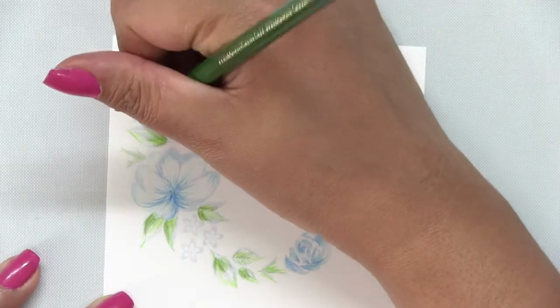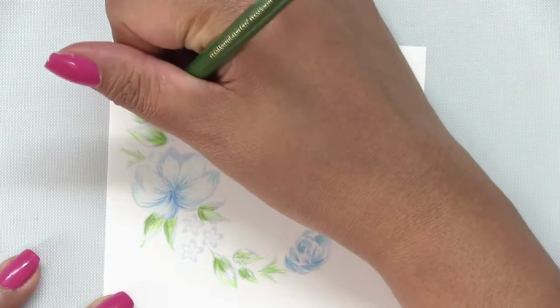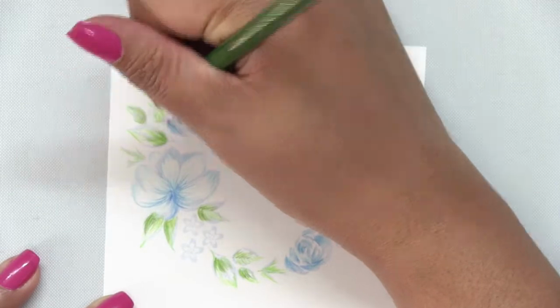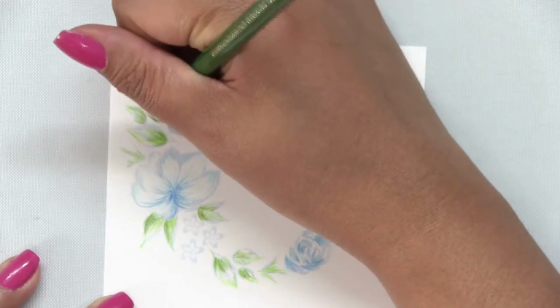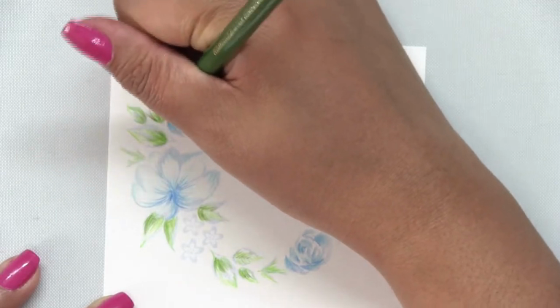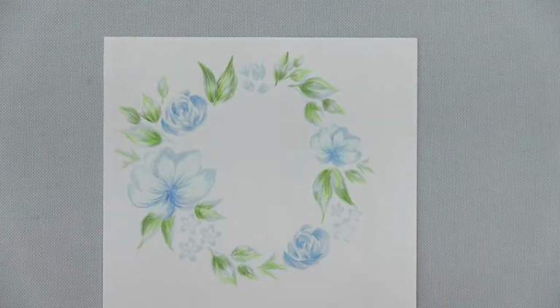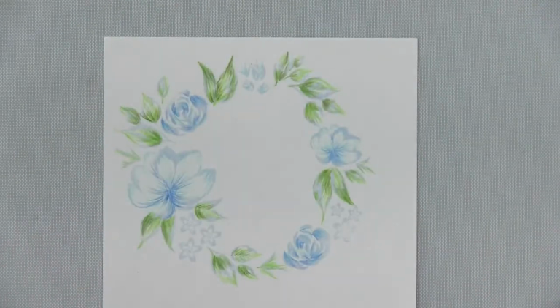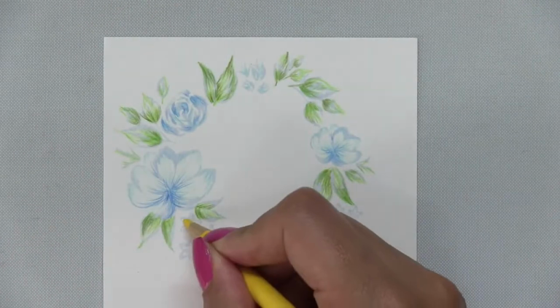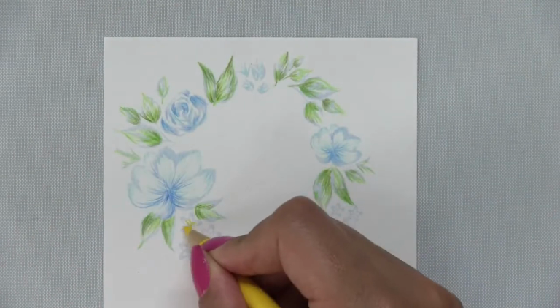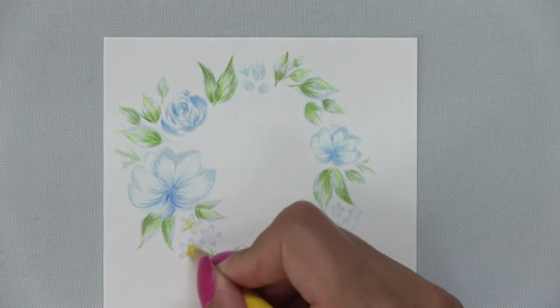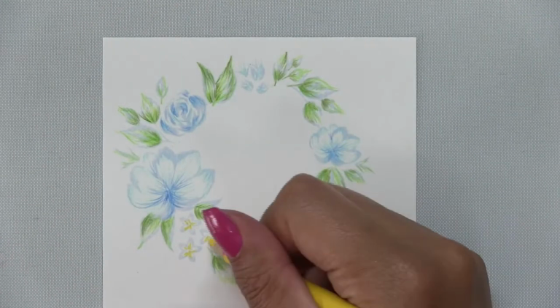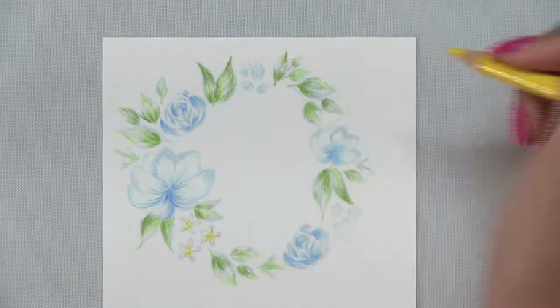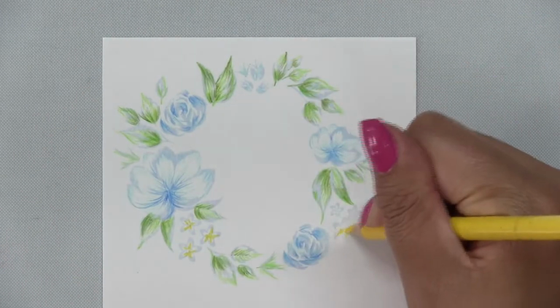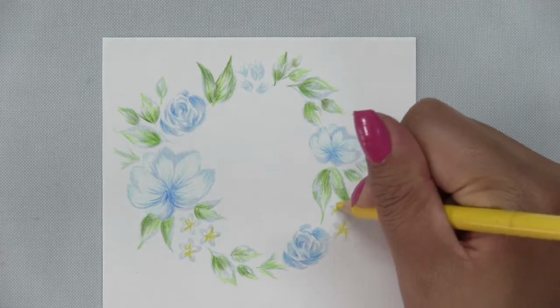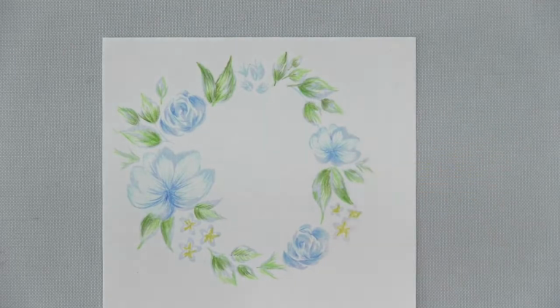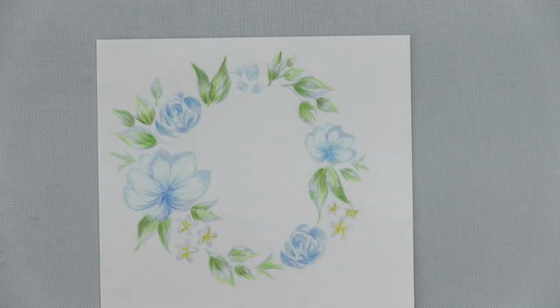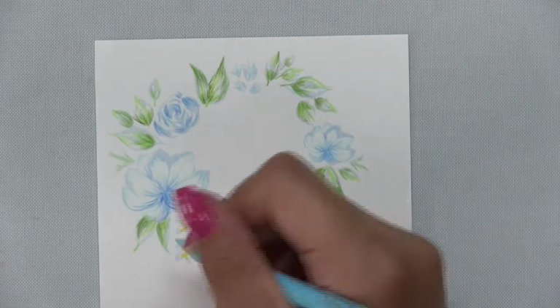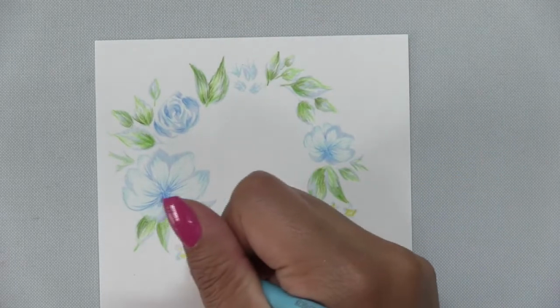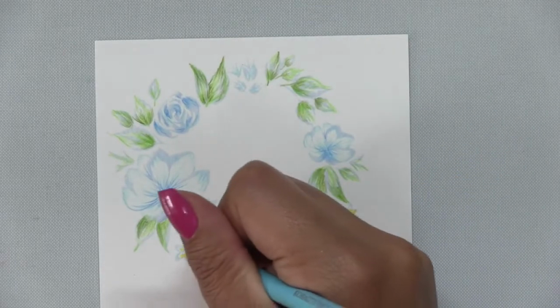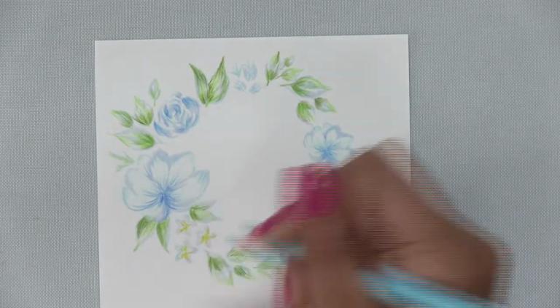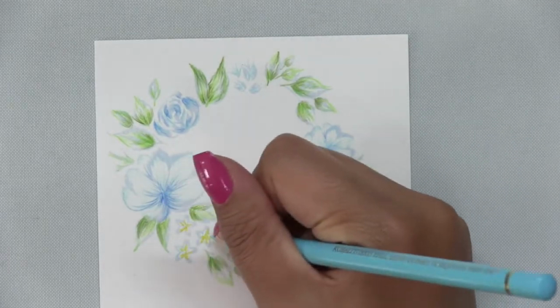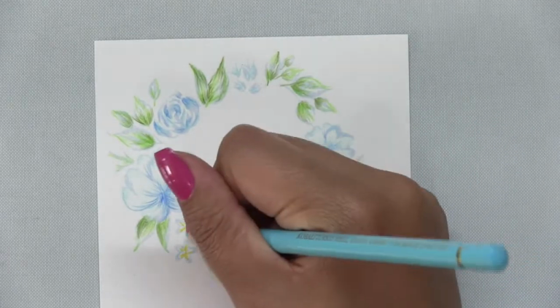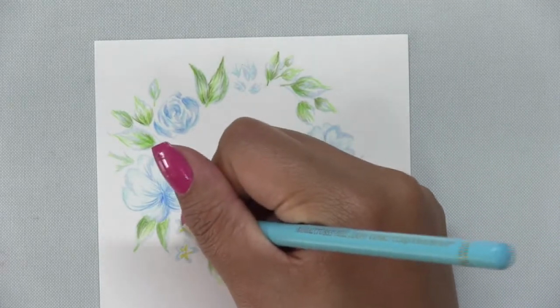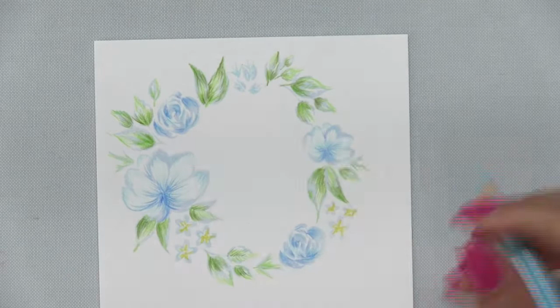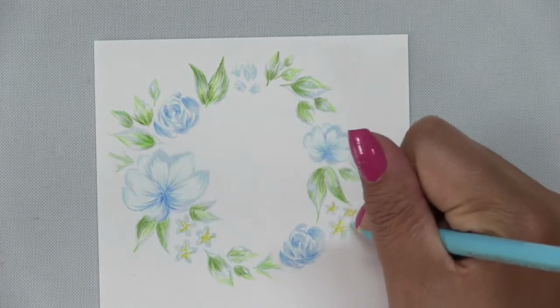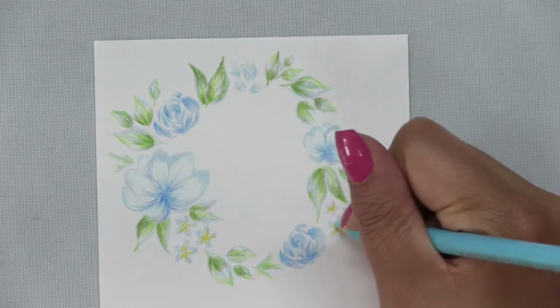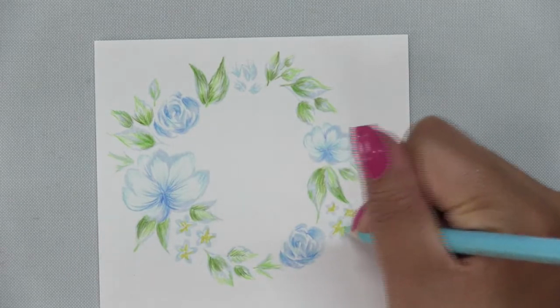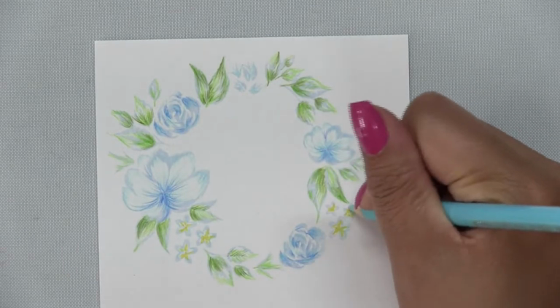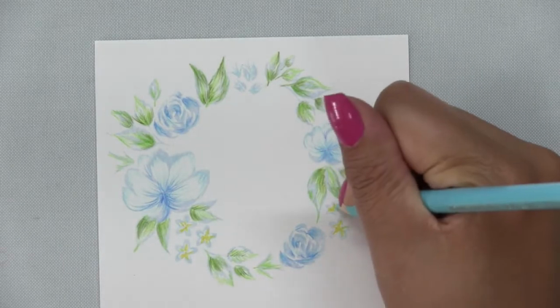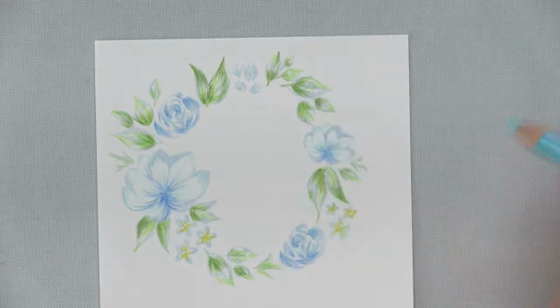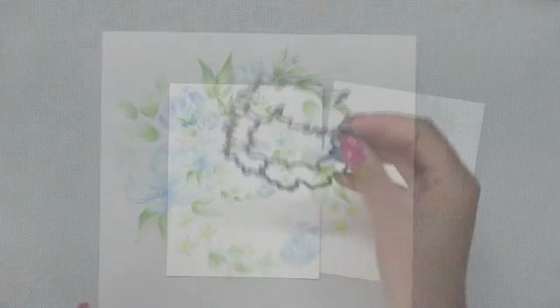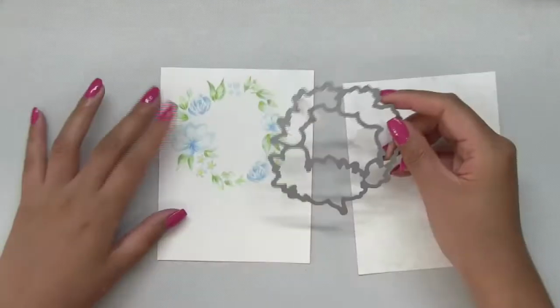I just continue to add shading to my foliage. Once I'm done with the foliage, I'm going to add some bright yellow to these small florals, and also add a little bit more light blue to add a little bit more dimension using color.